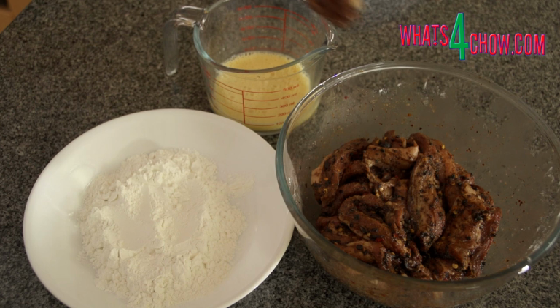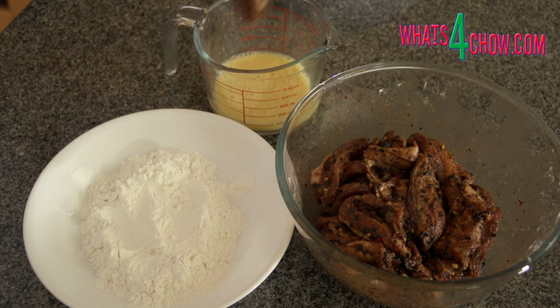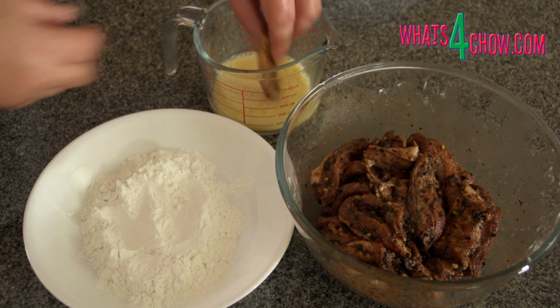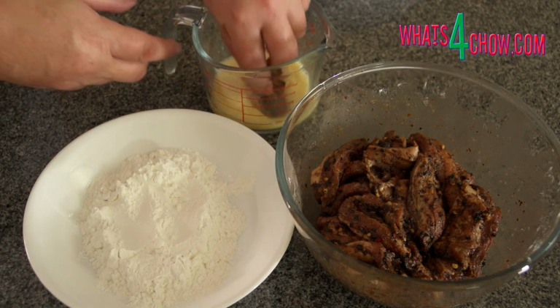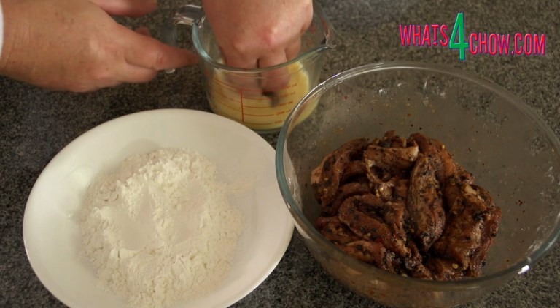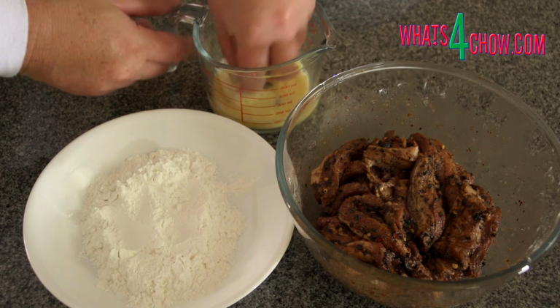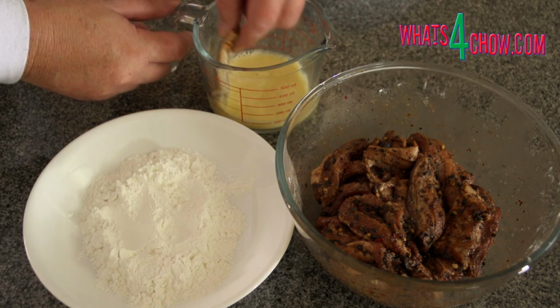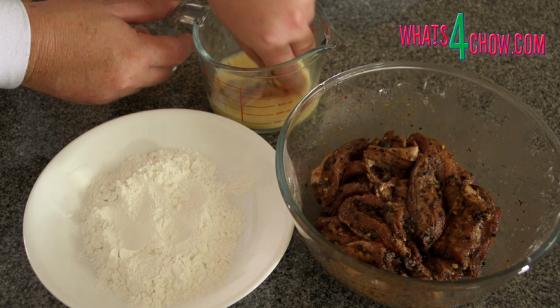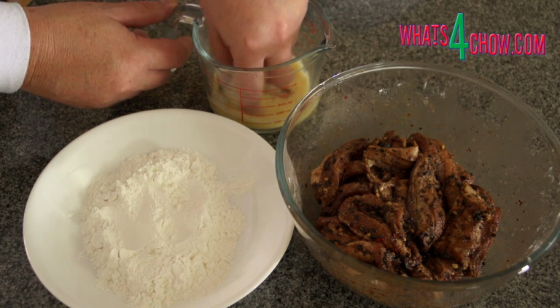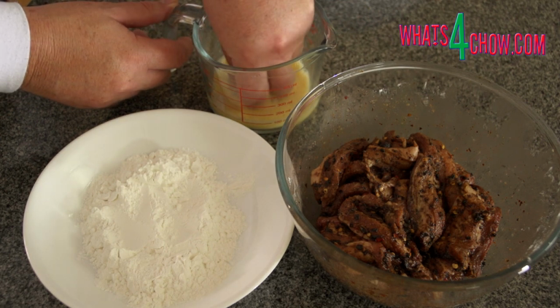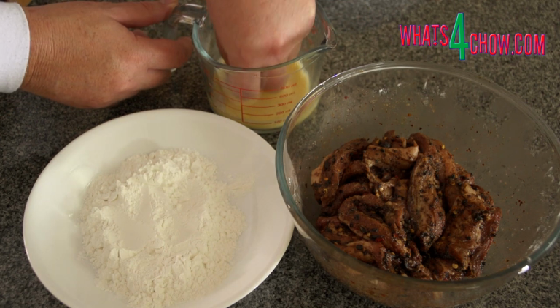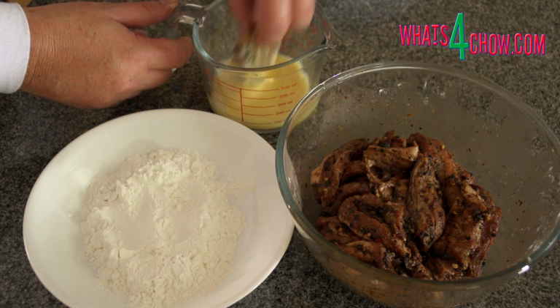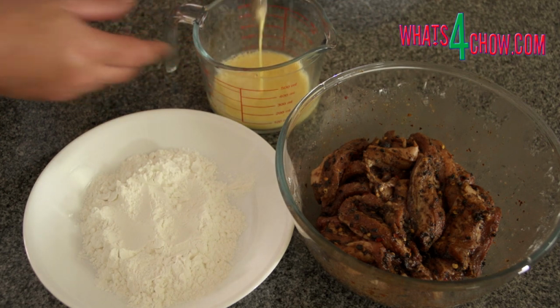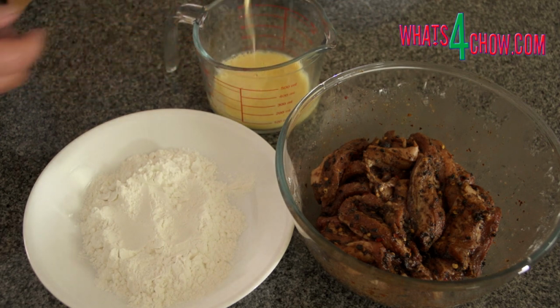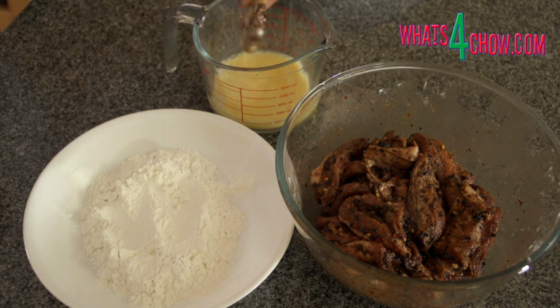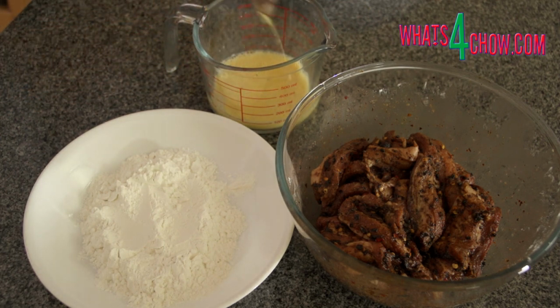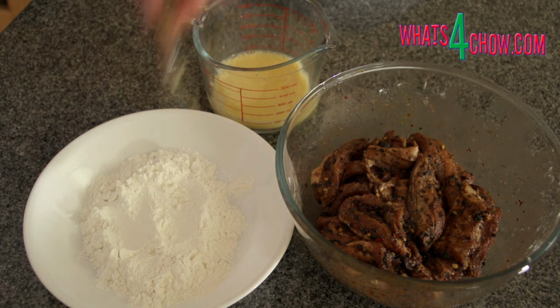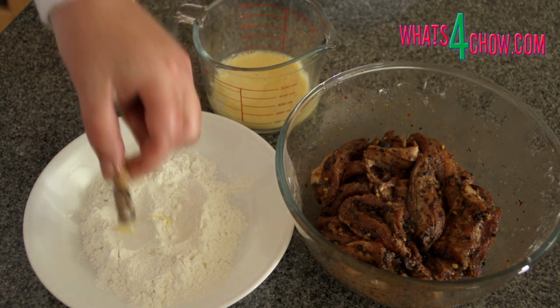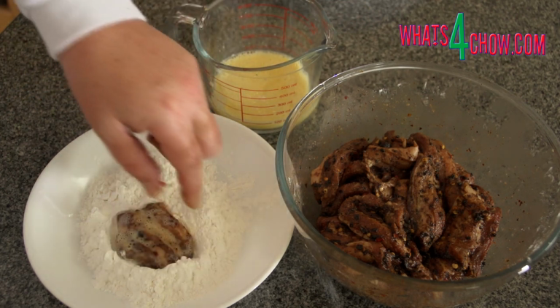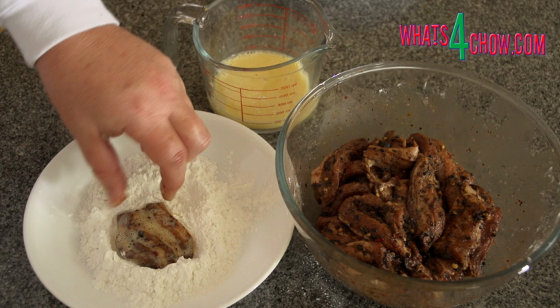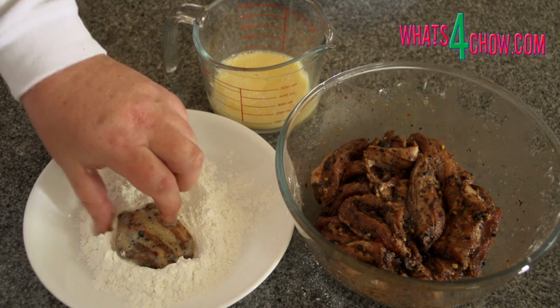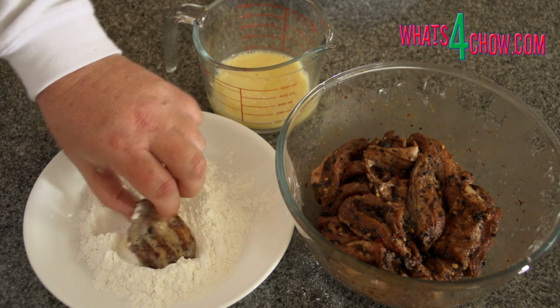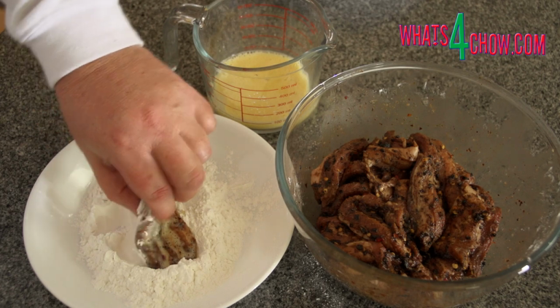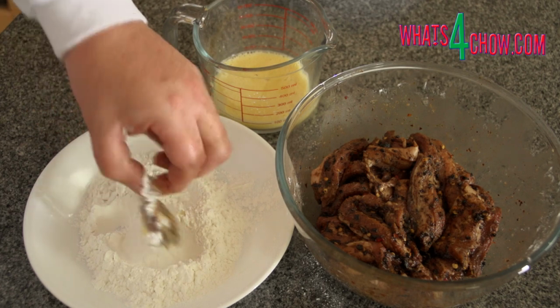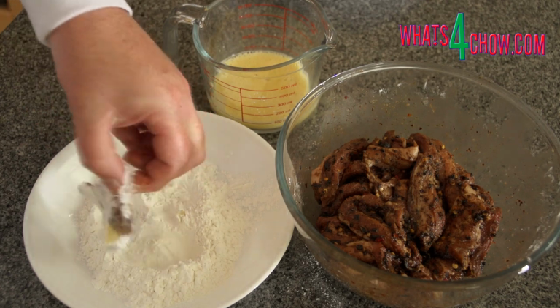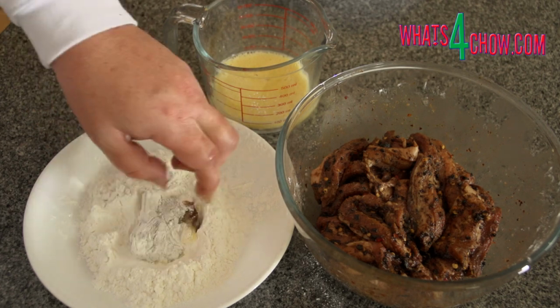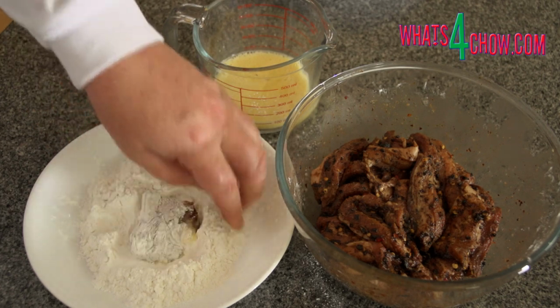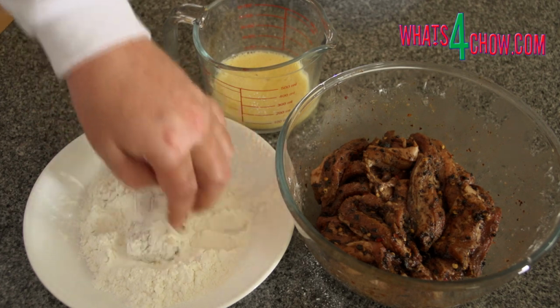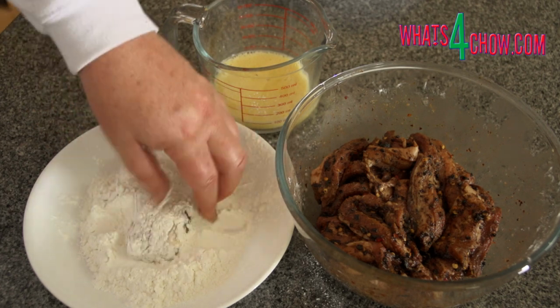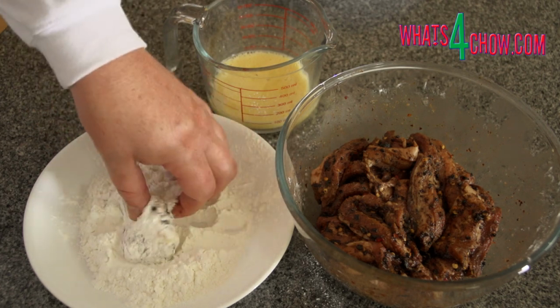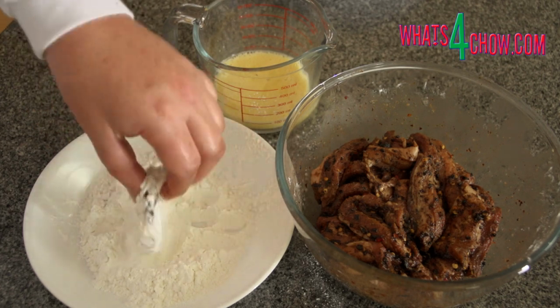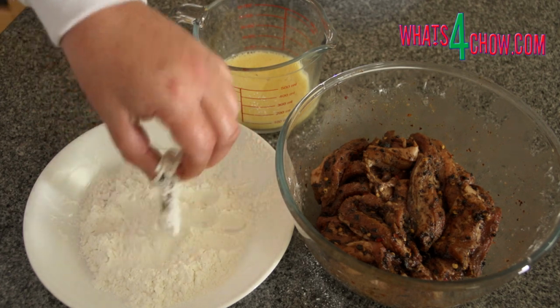Fill your wok or pan with oil to a depth of 50mm or 2 inches and heat this to 190 degrees Celsius or 350 Fahrenheit.